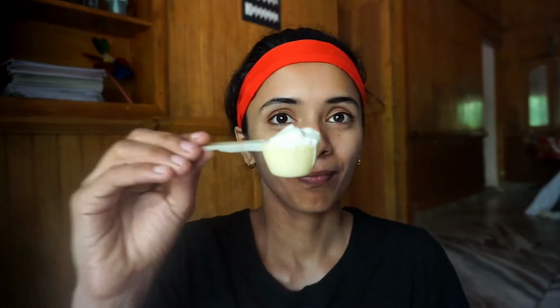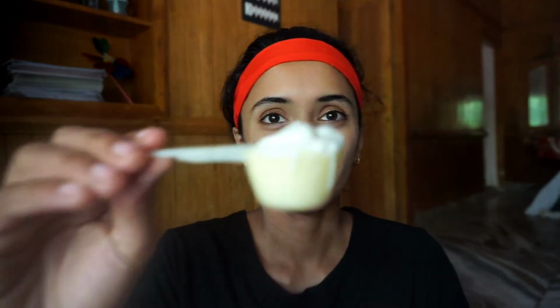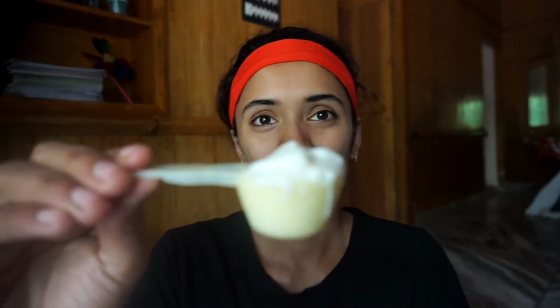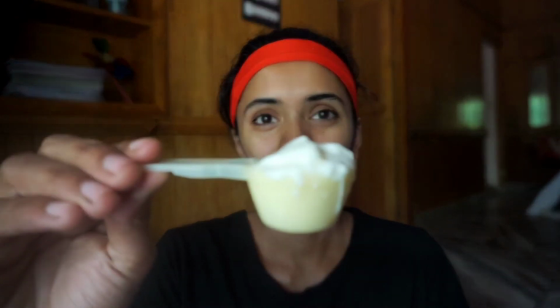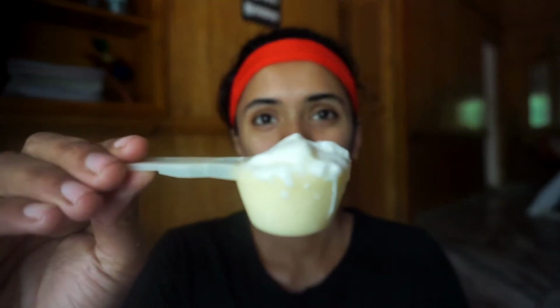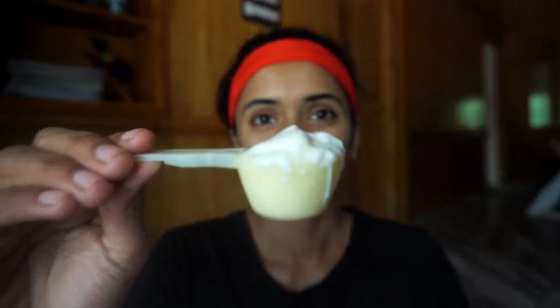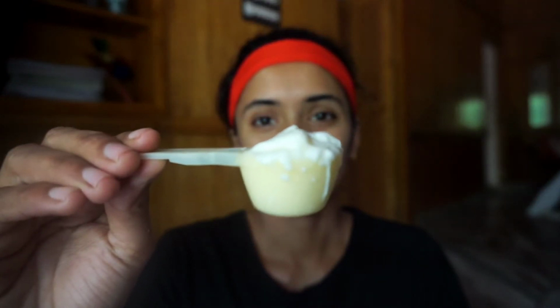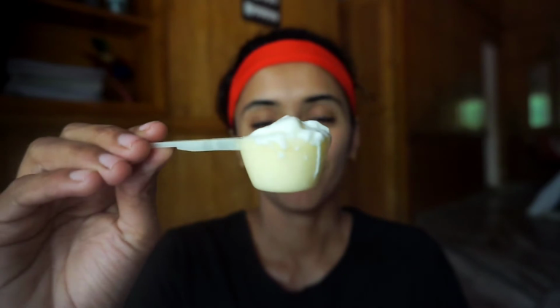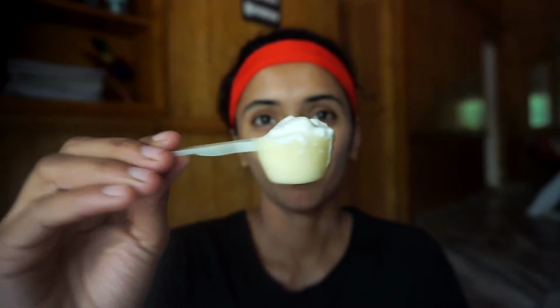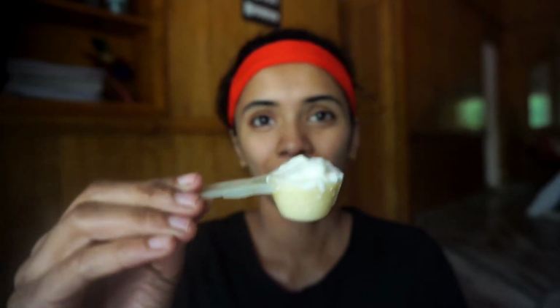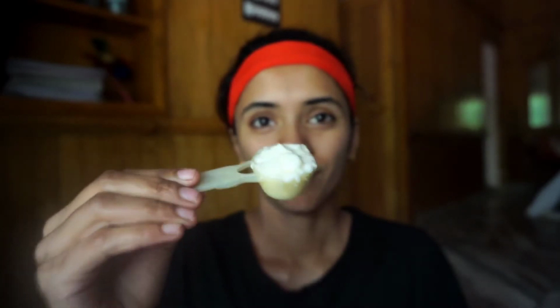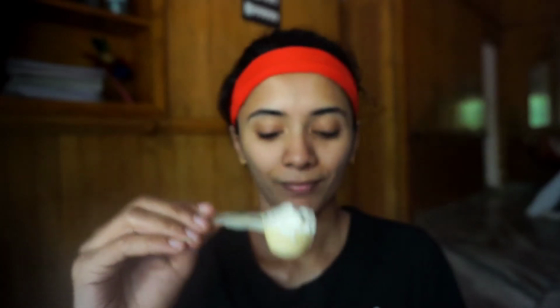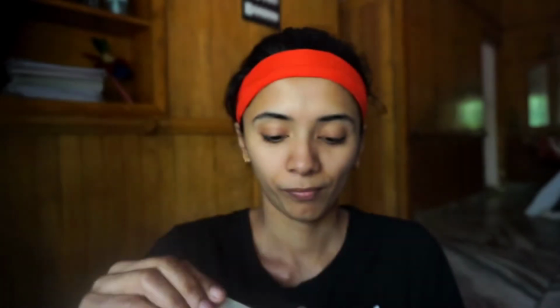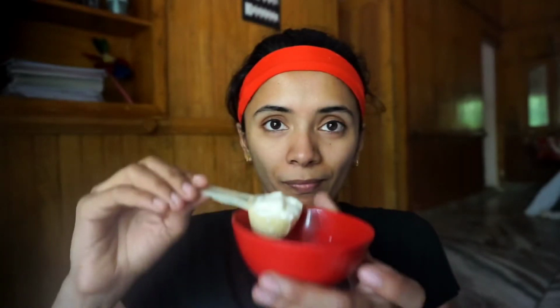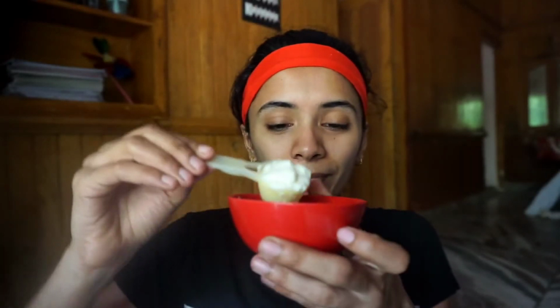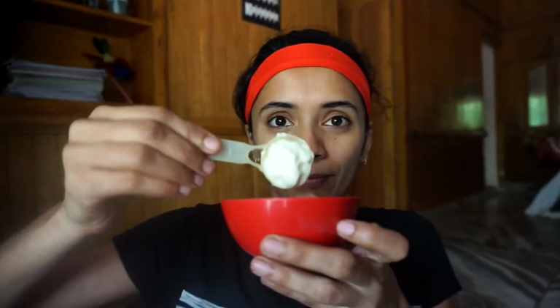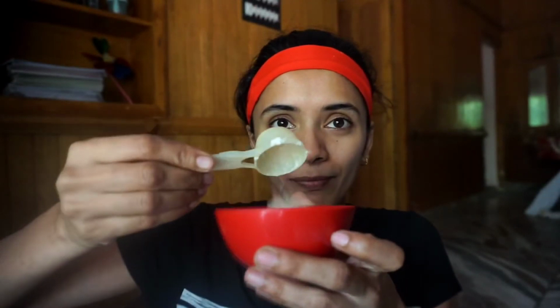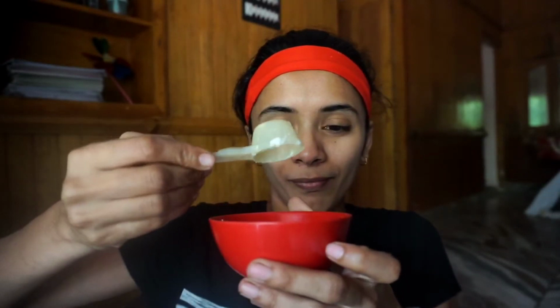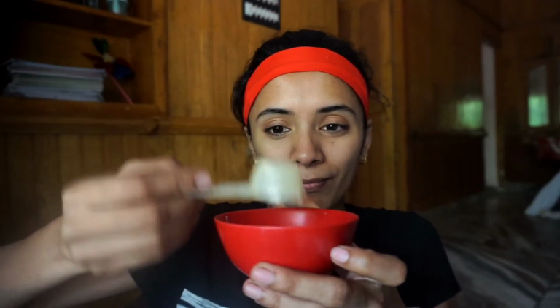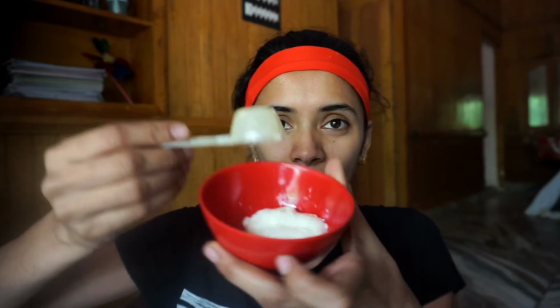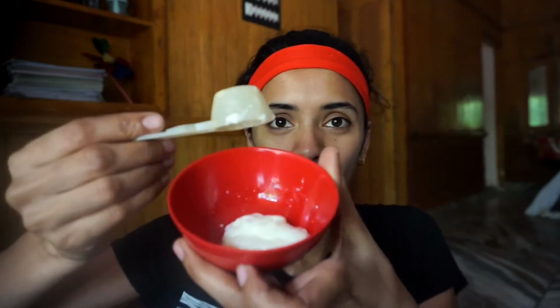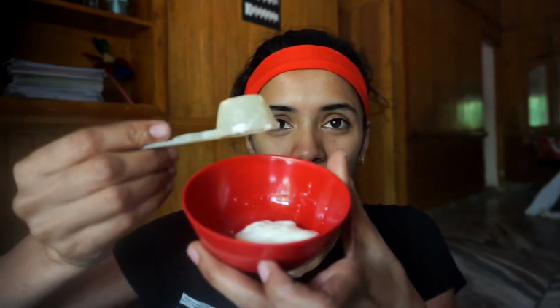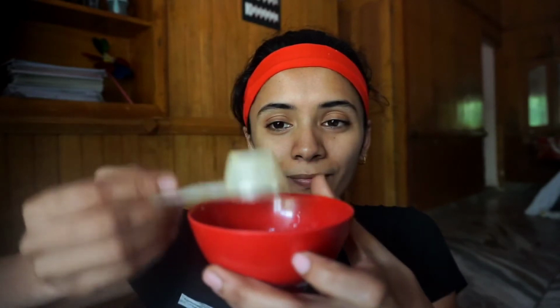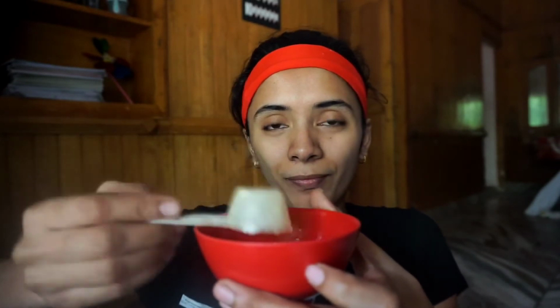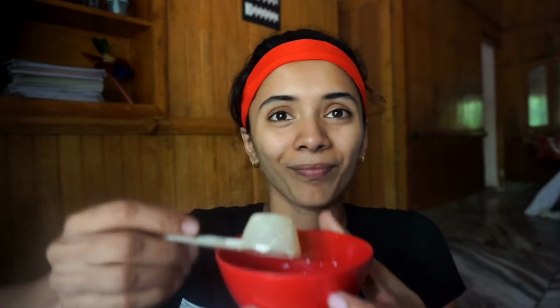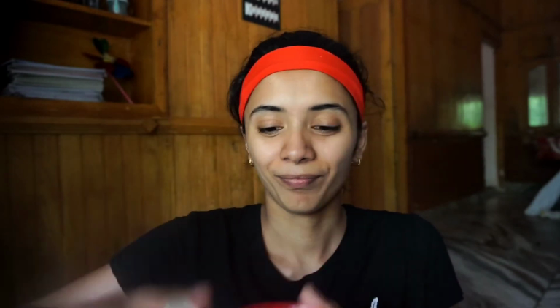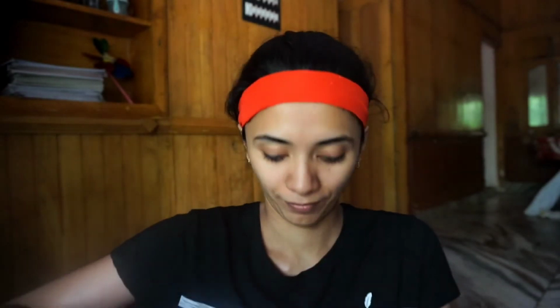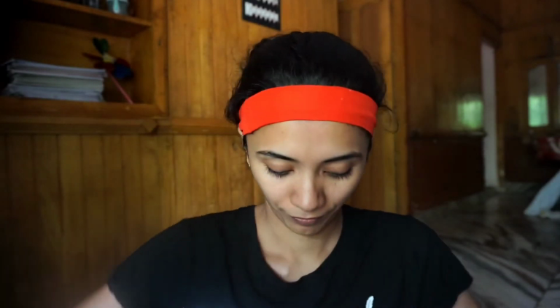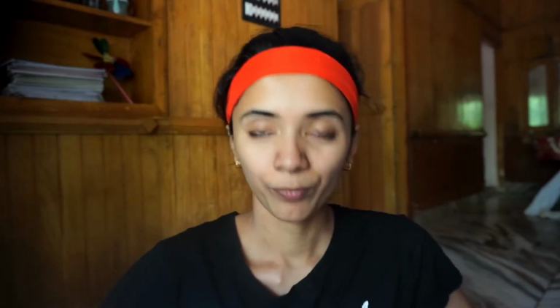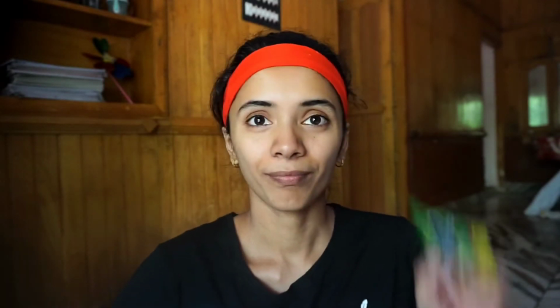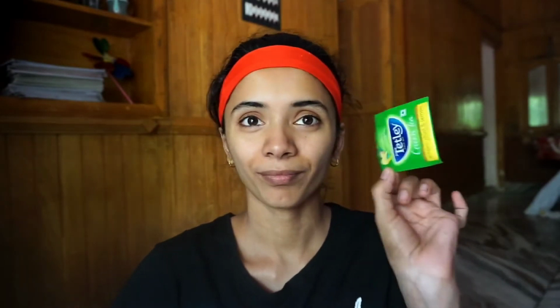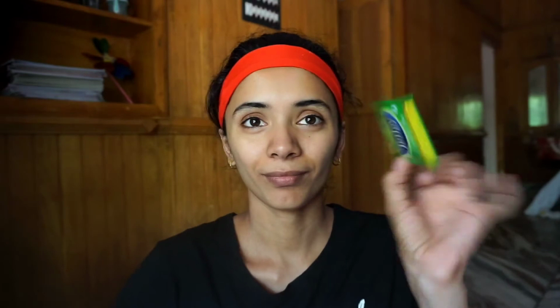I am going to use a spoon. Then we will cut a piece of the tea bag.